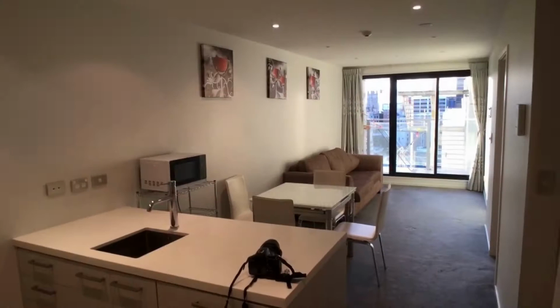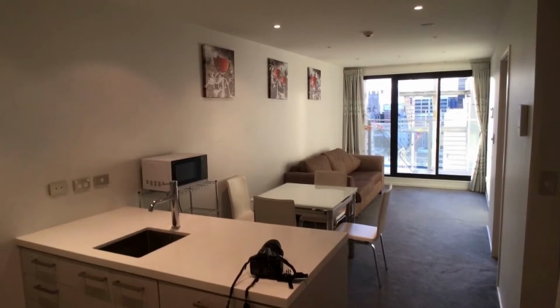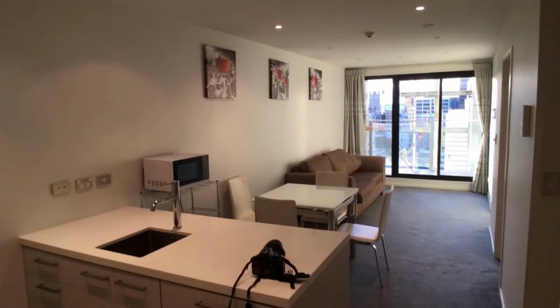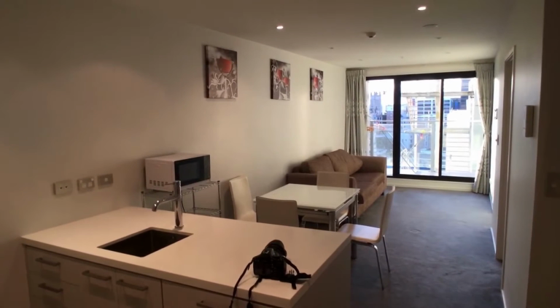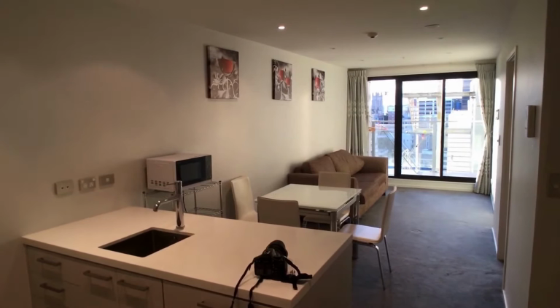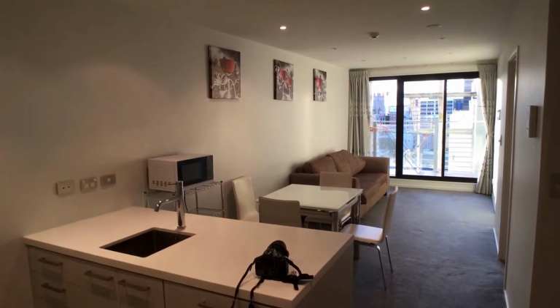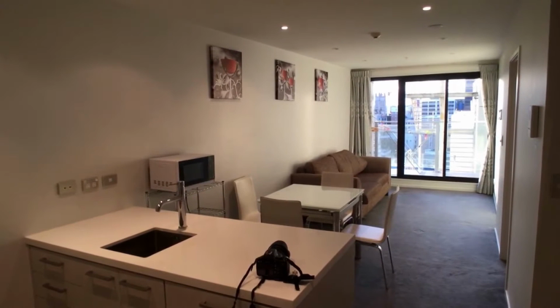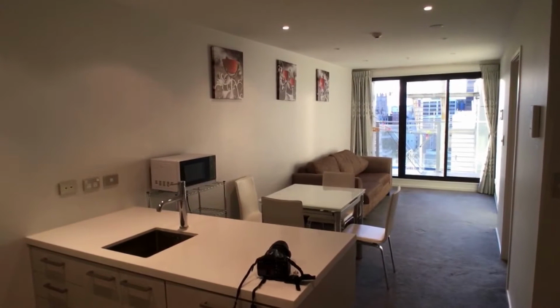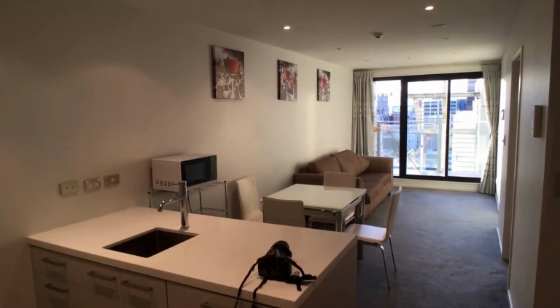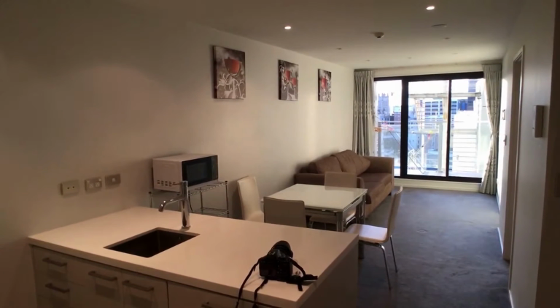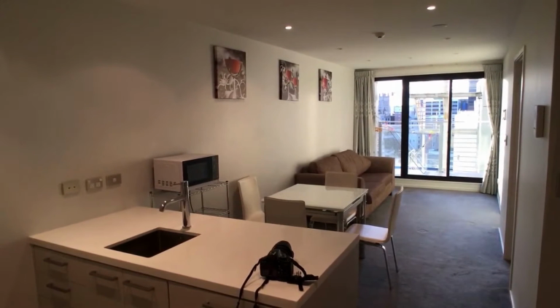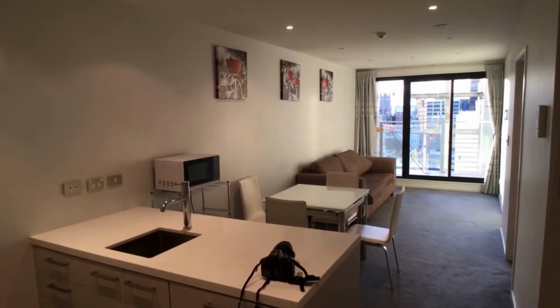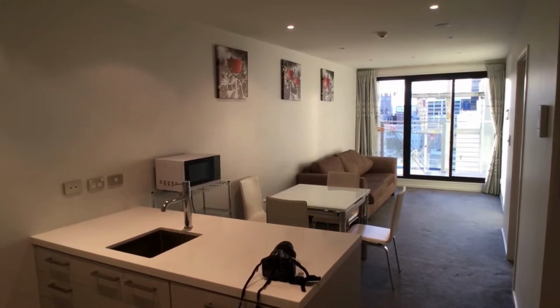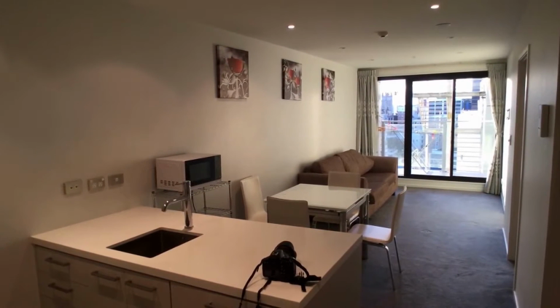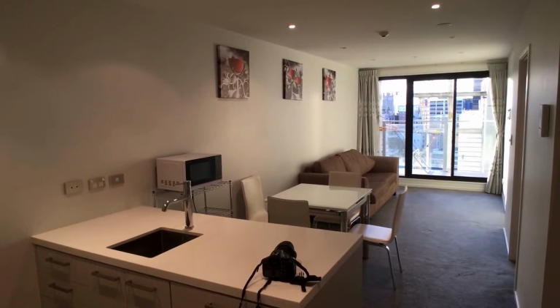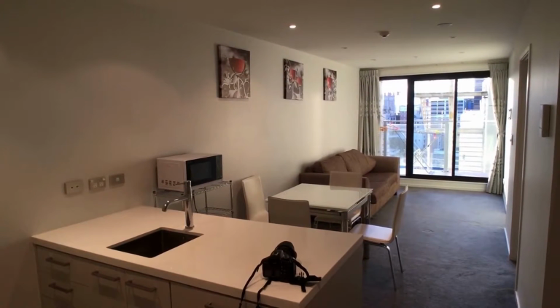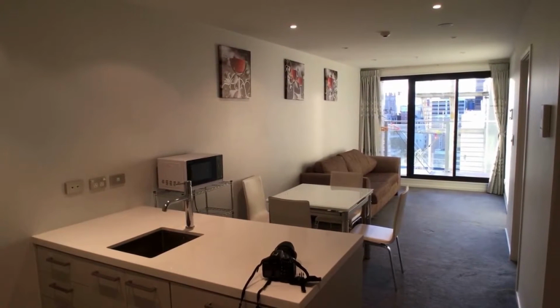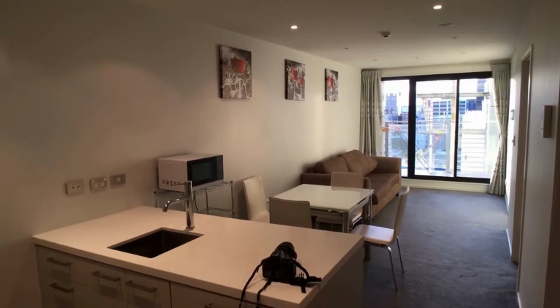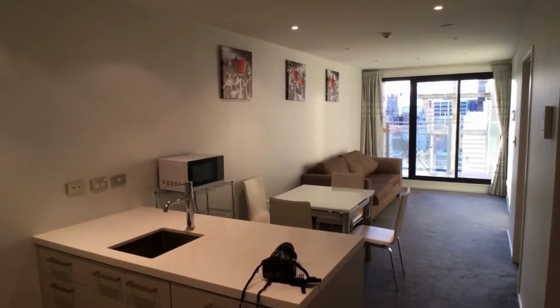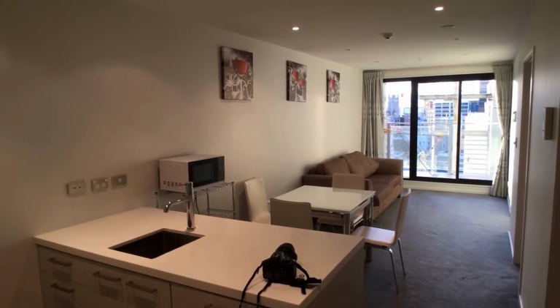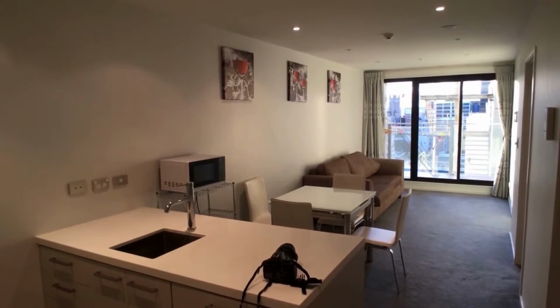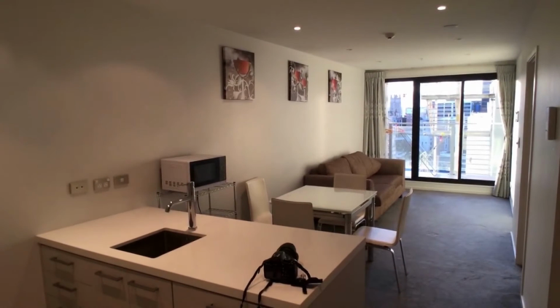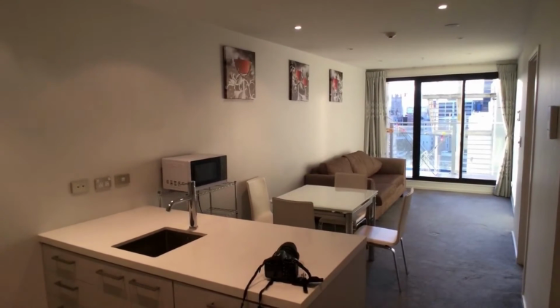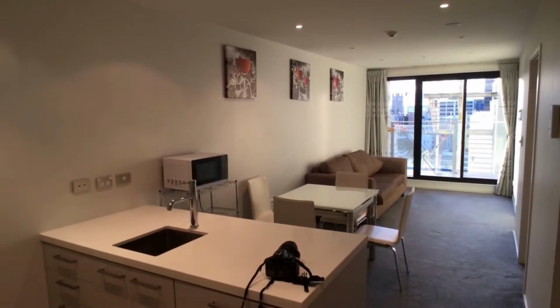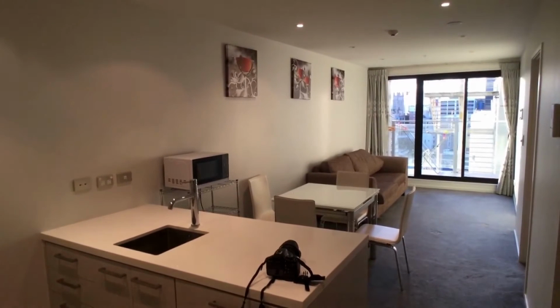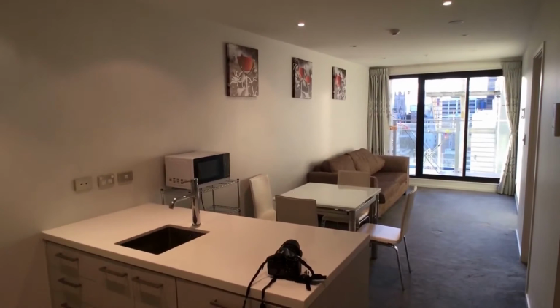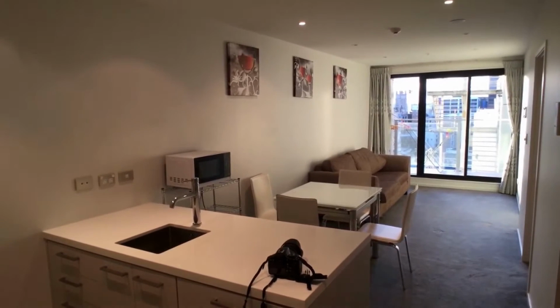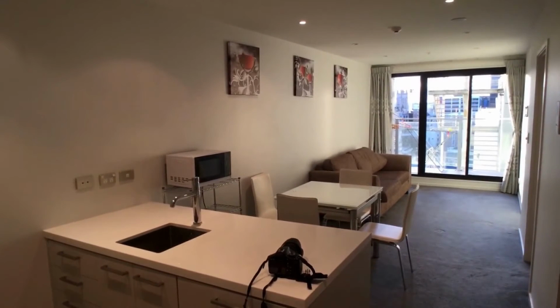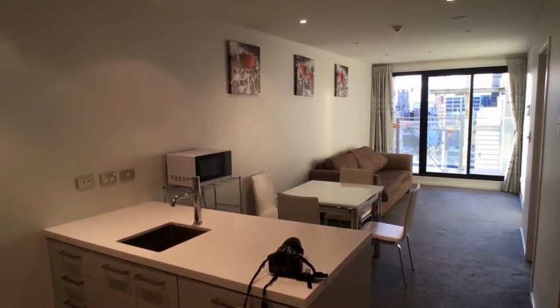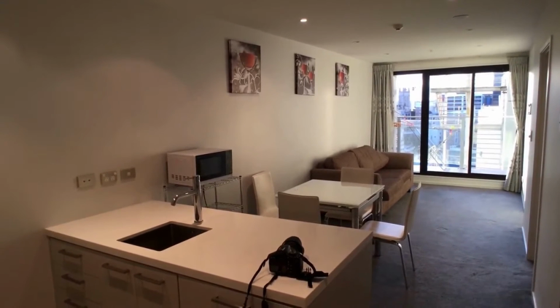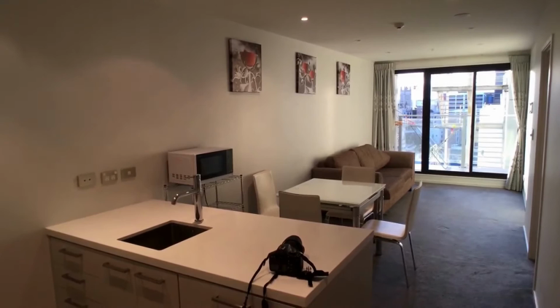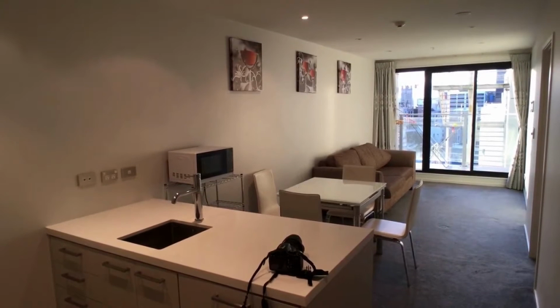Welcome to the video tour of apartment number 1106, Bar 8 at Dale Street, Auckland CBD. This is a Queens residence apartment on the 11th floor.